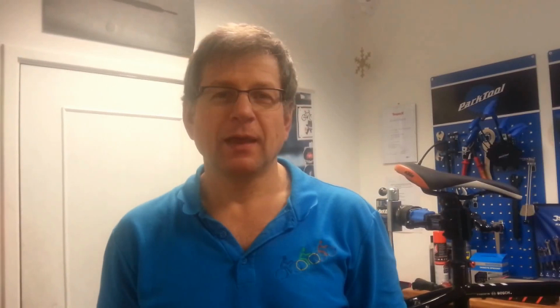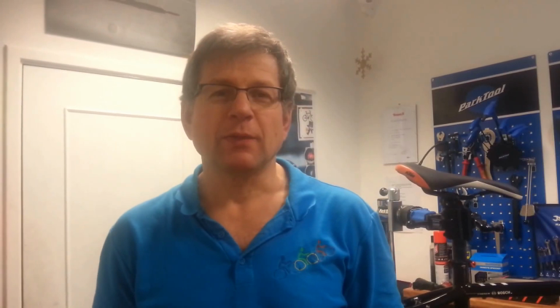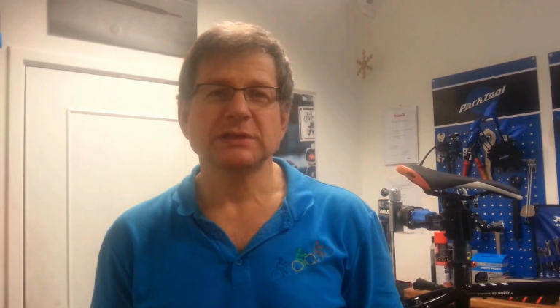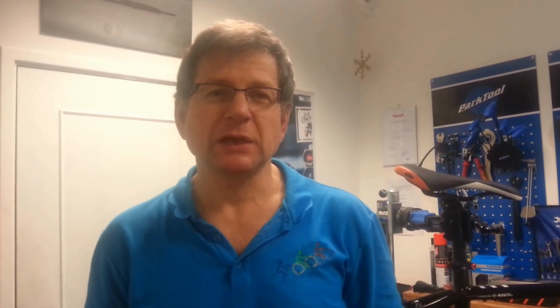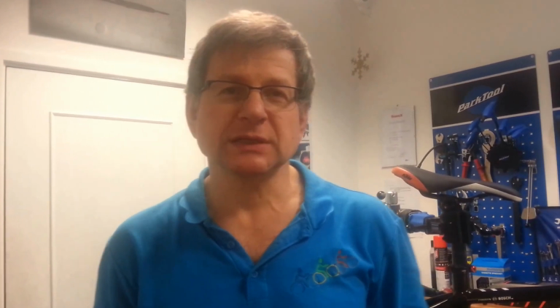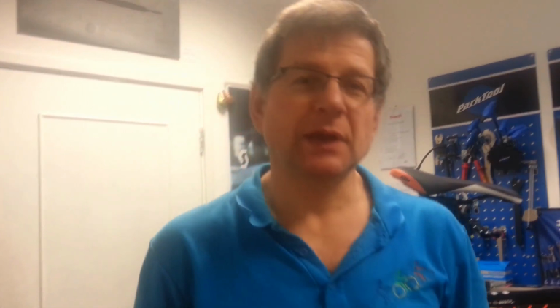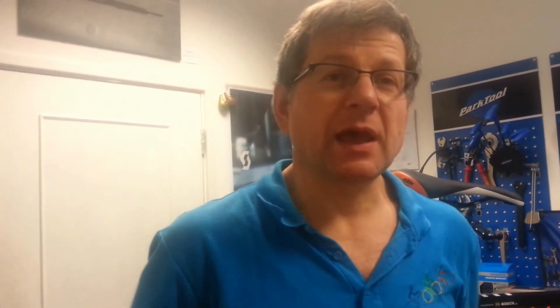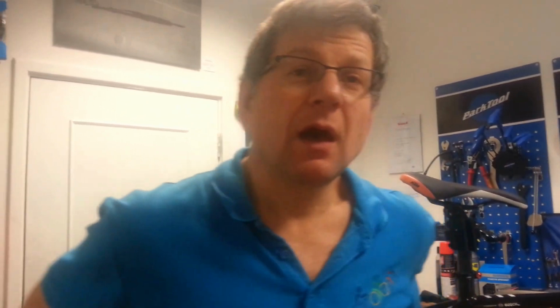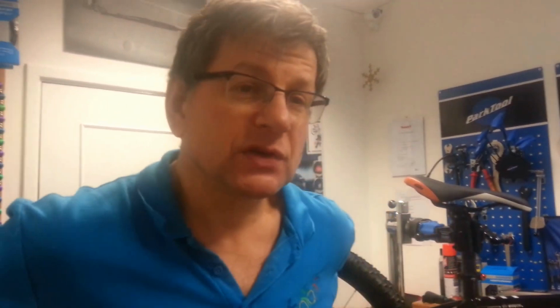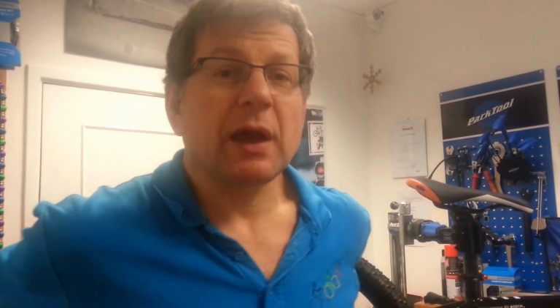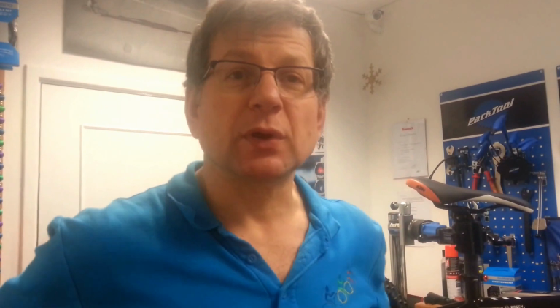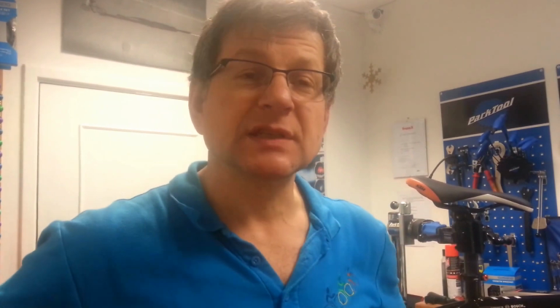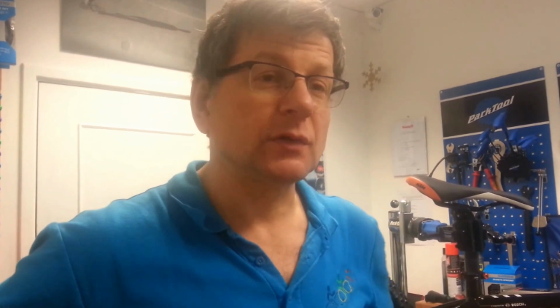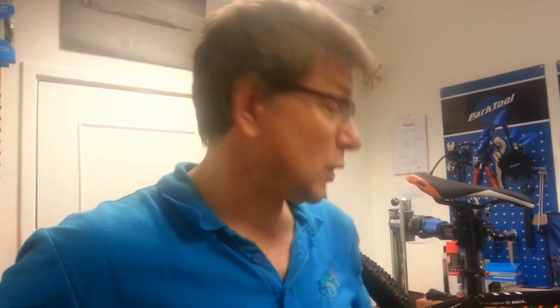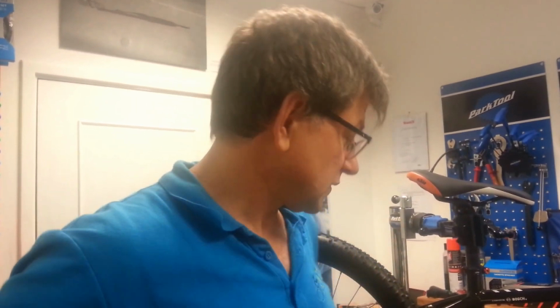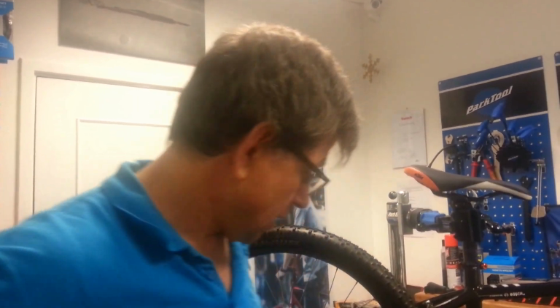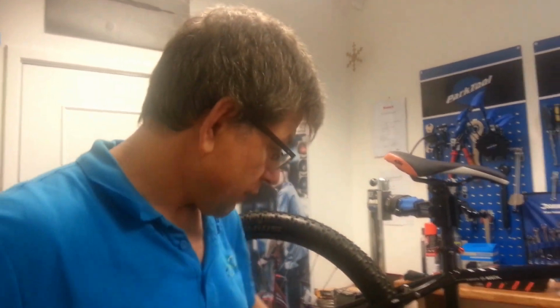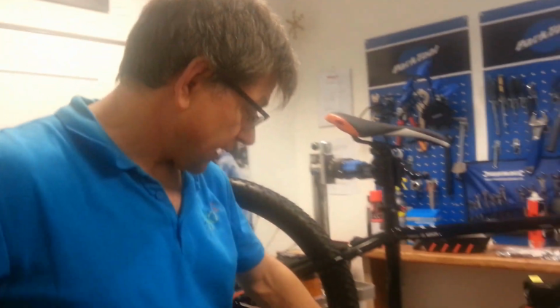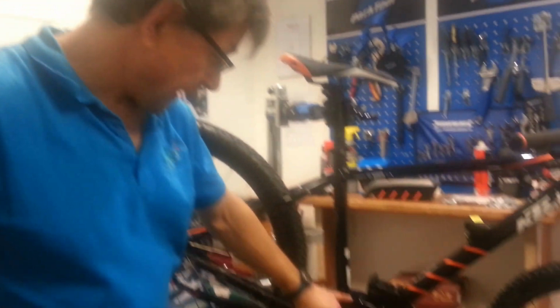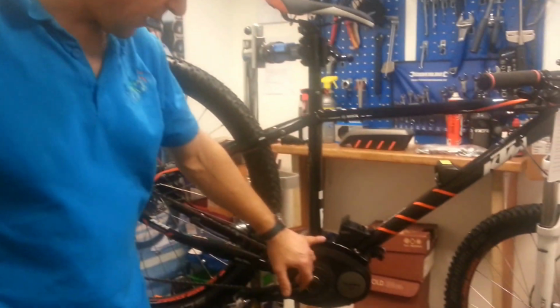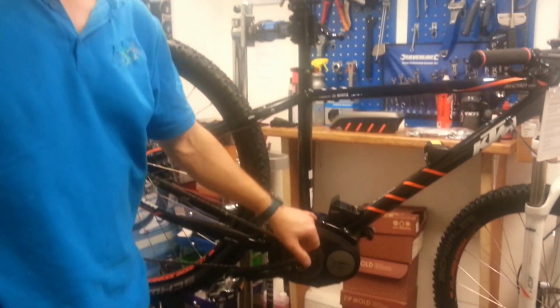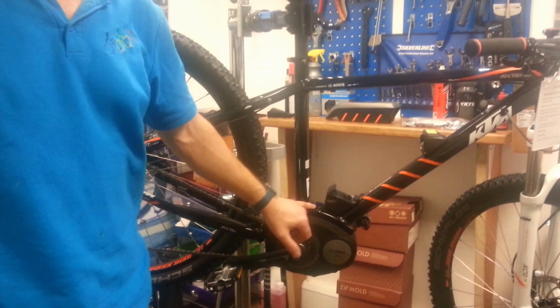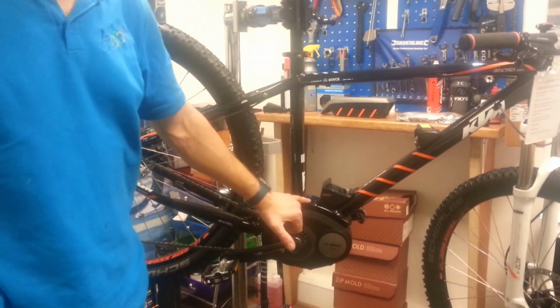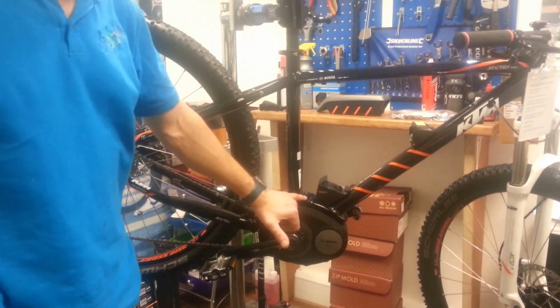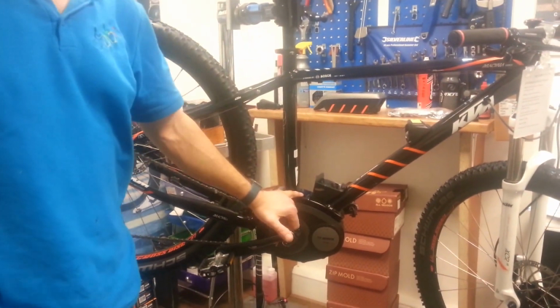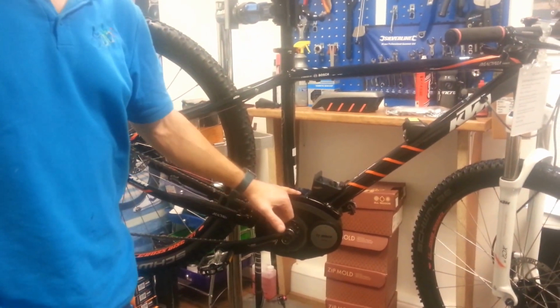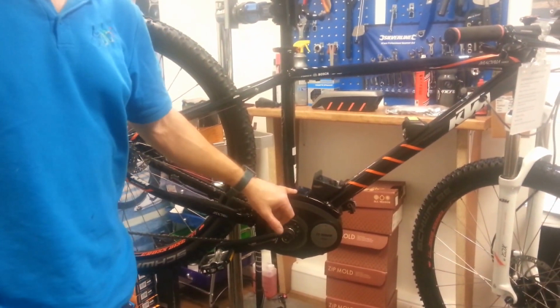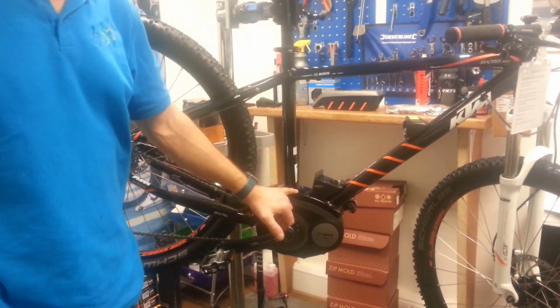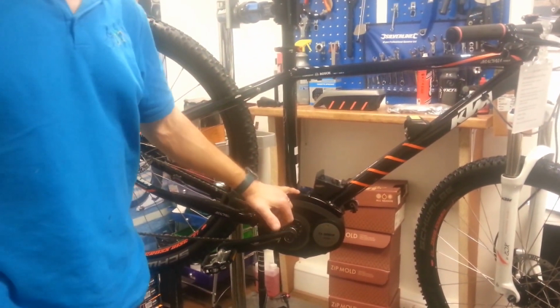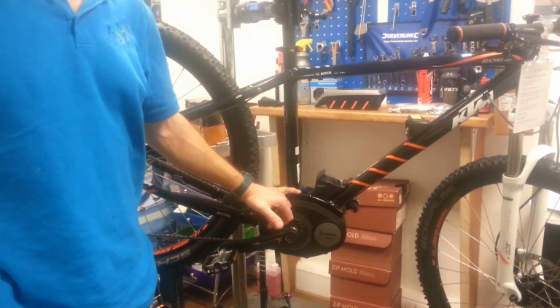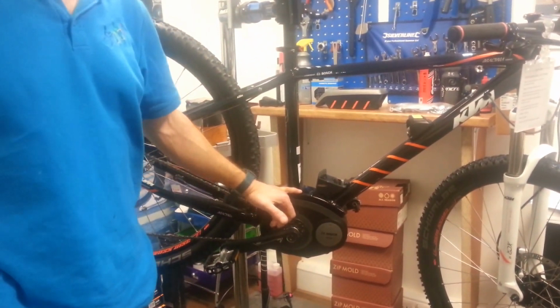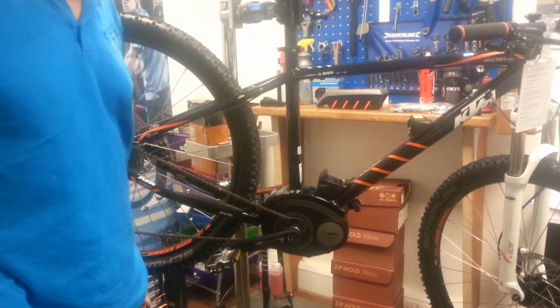Hello, I'm Chris from Electric Bikes Guildford and today I'm going to show you how to put a seal onto the Bosch motor of the Active Line or the Performance Line motors, so as to keep out all the wet and the muck over the winter.